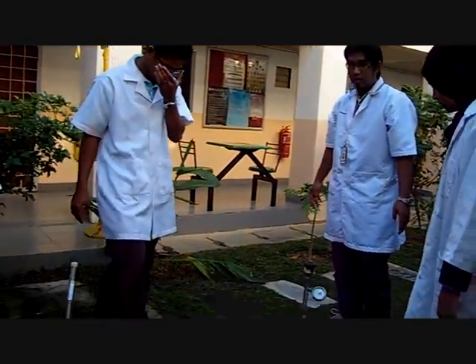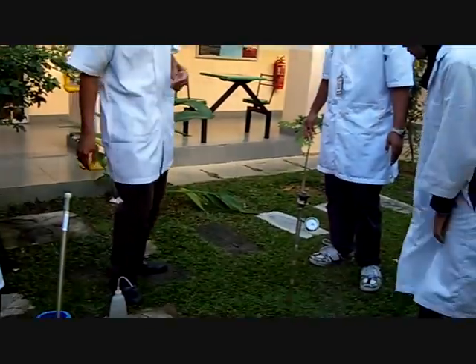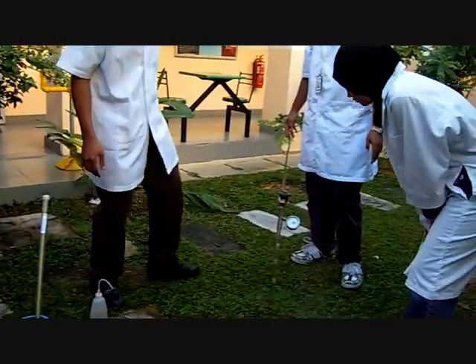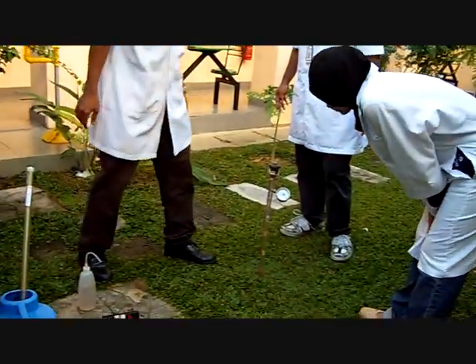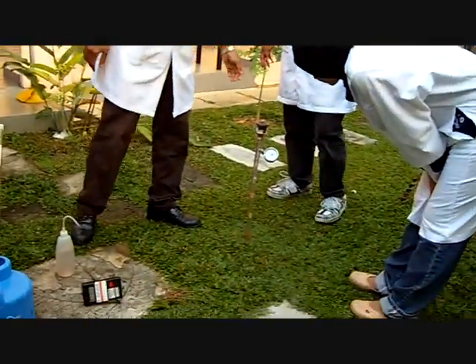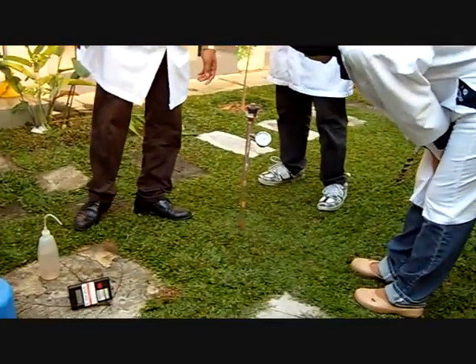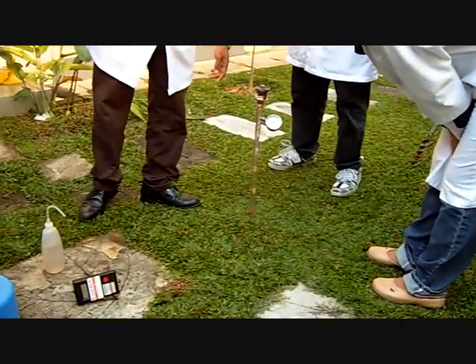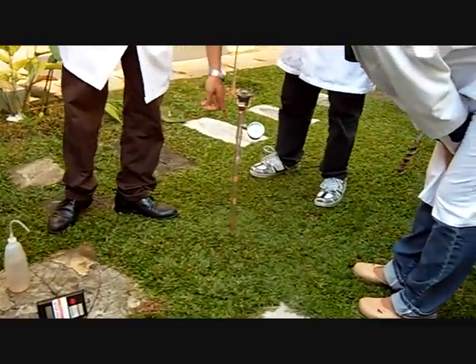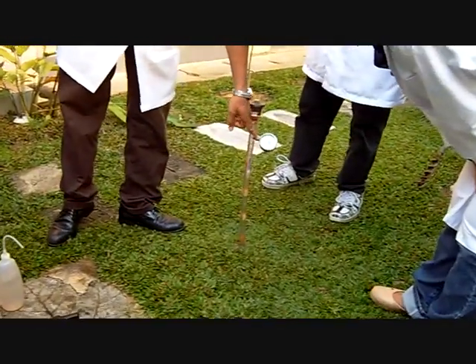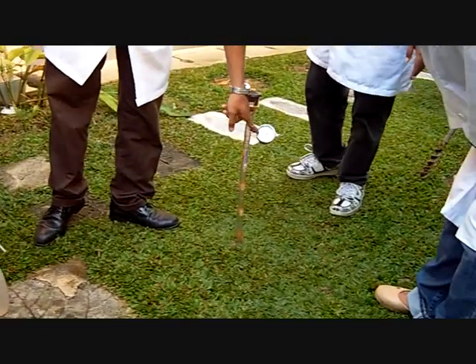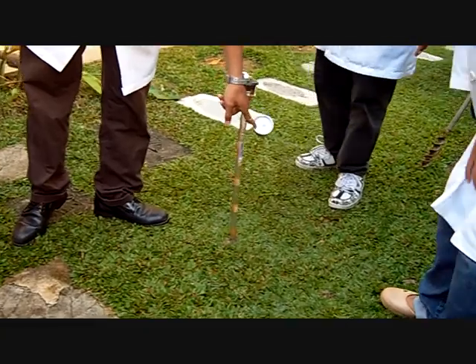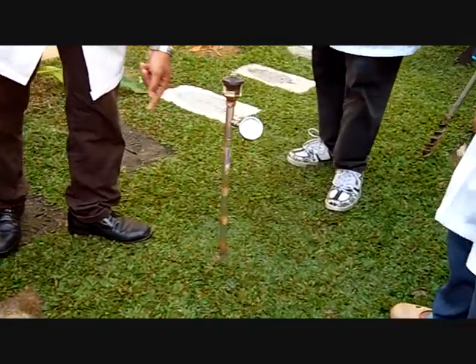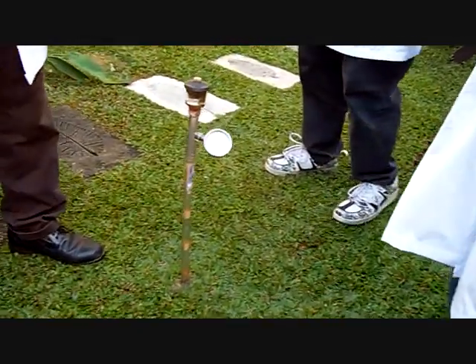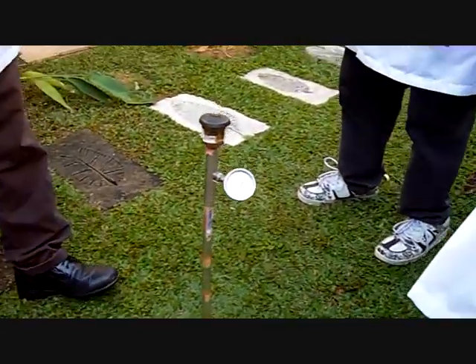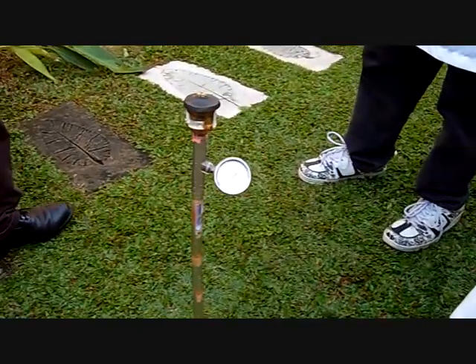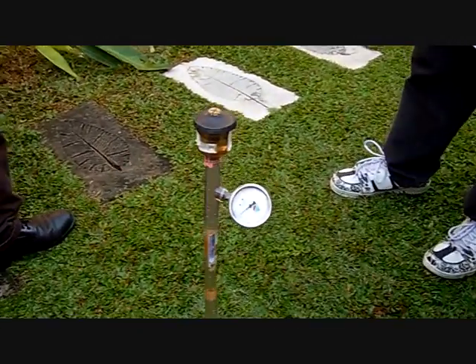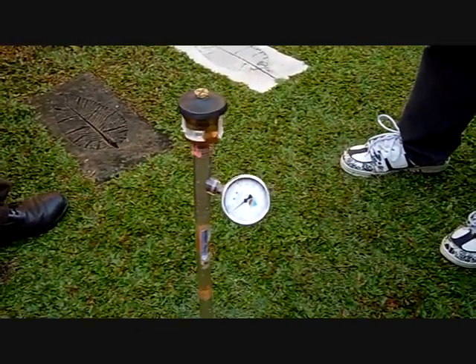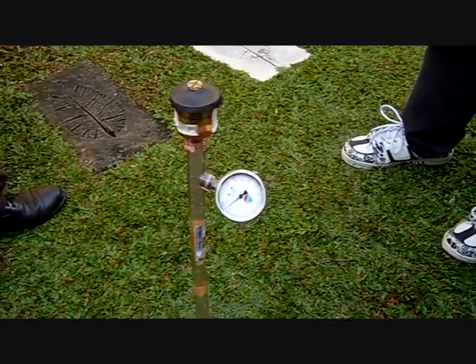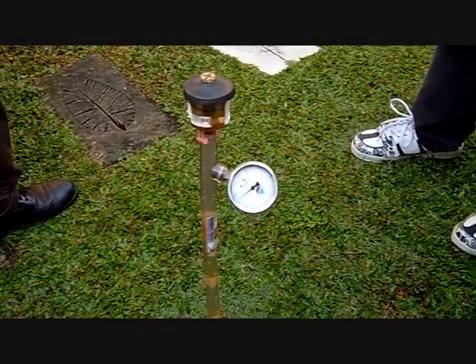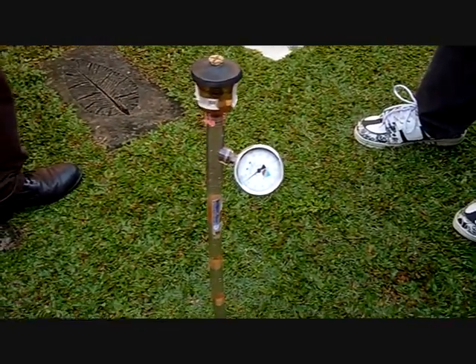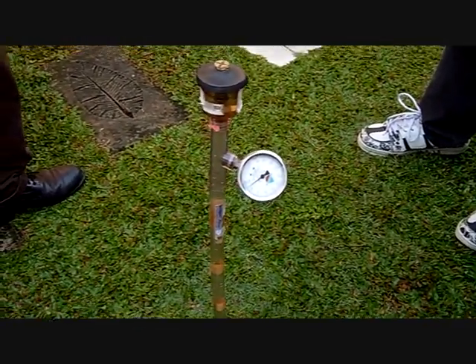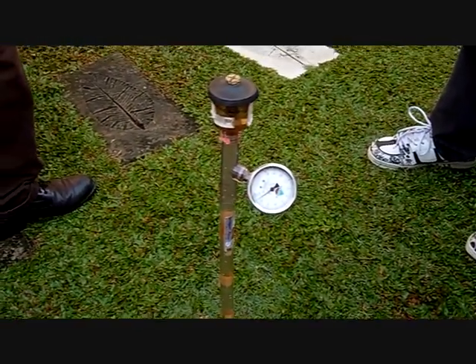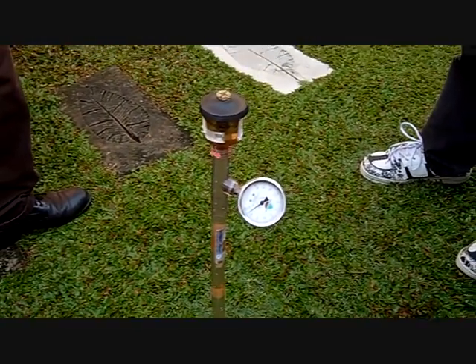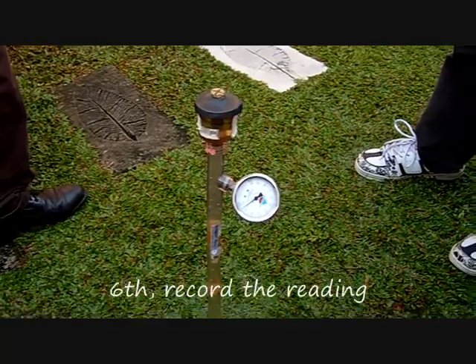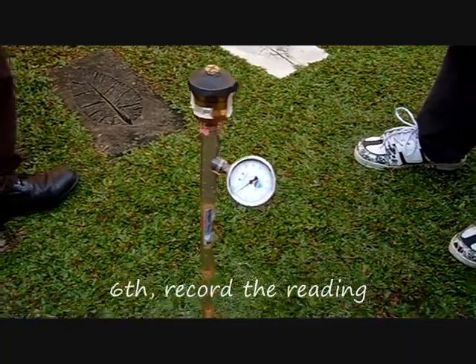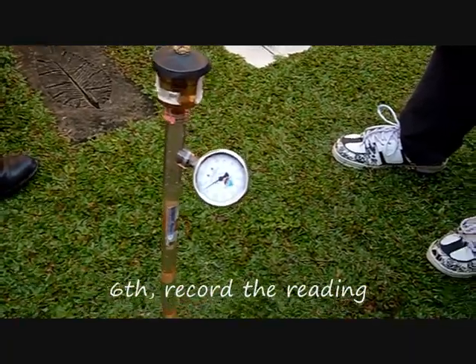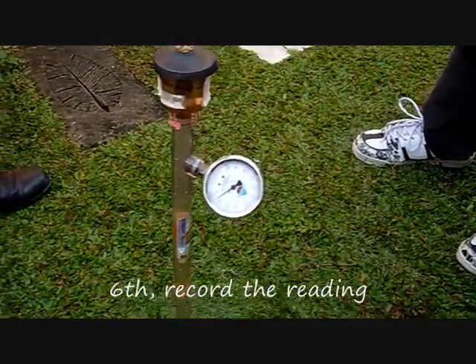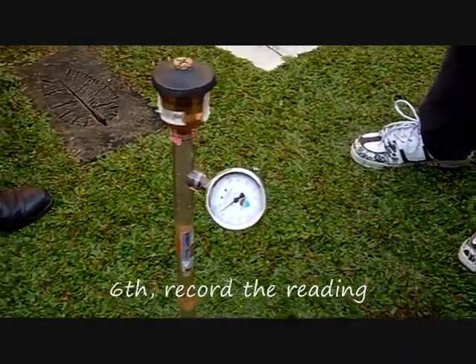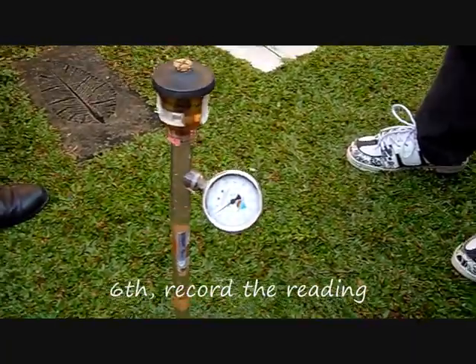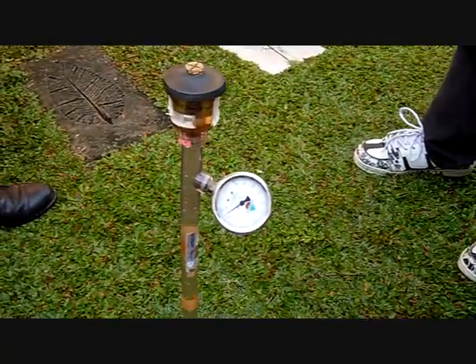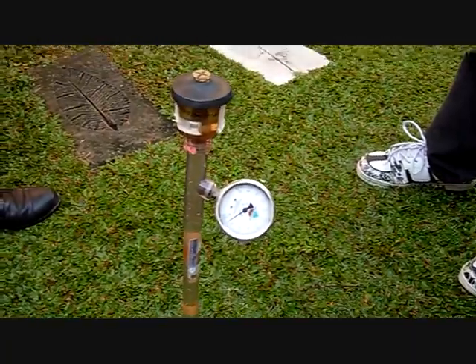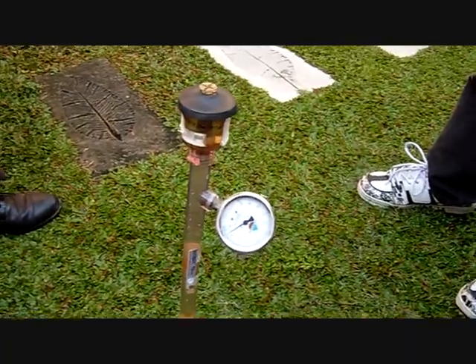Leave the tensiometer and monitor it. When the soil dries out, that means the water is sucked through the tensiometer. Record the readings in kilopascal.